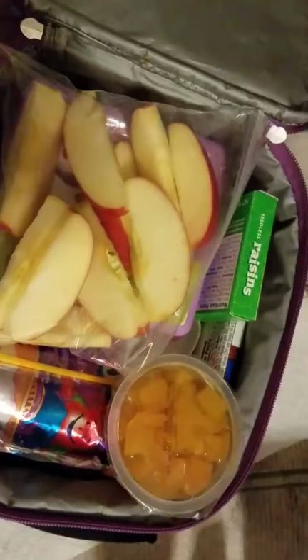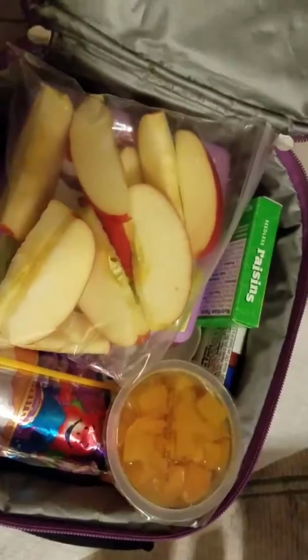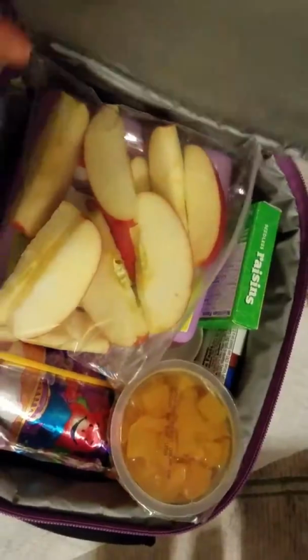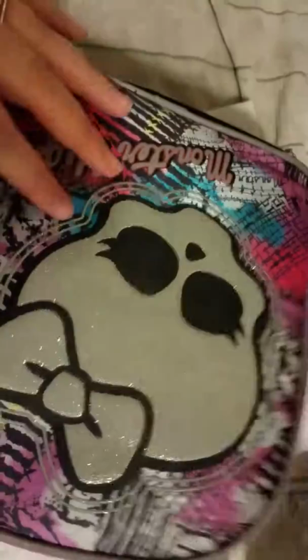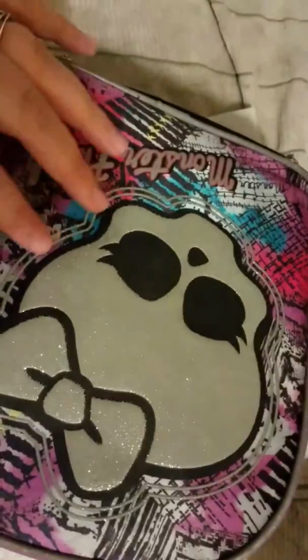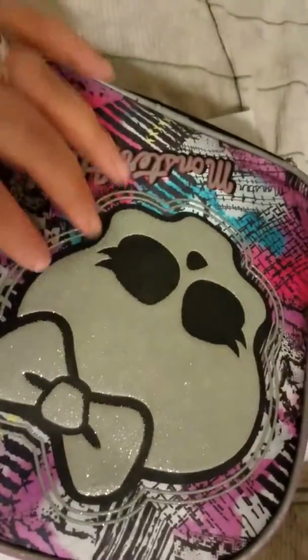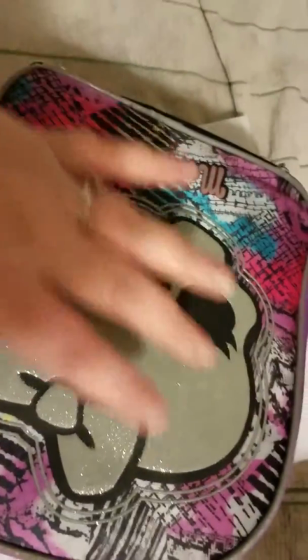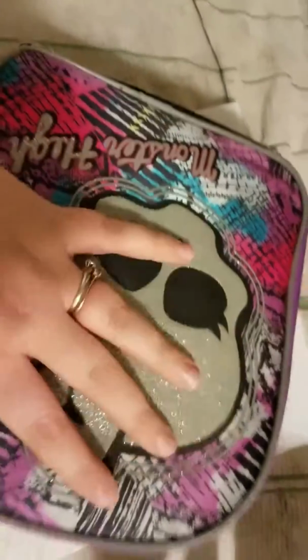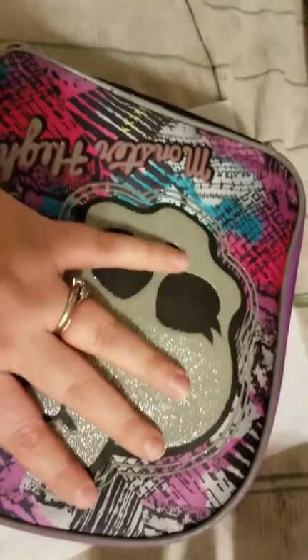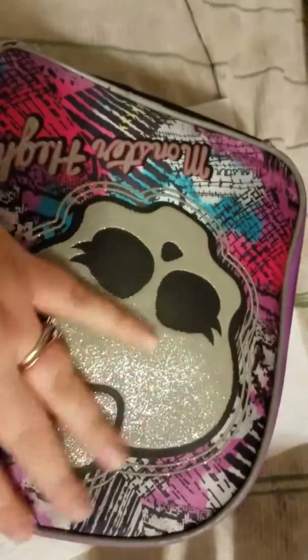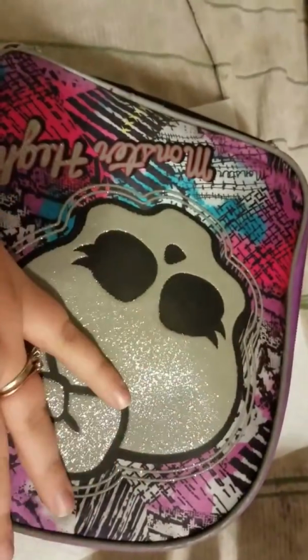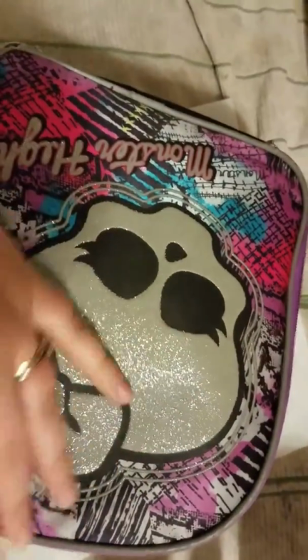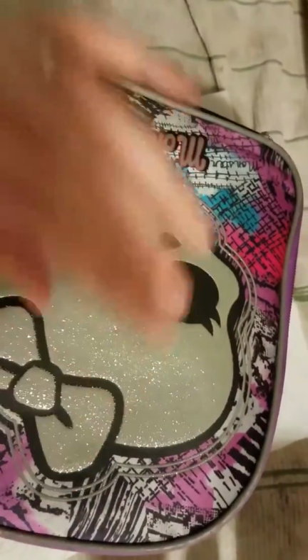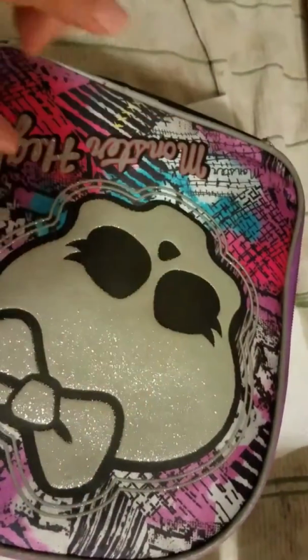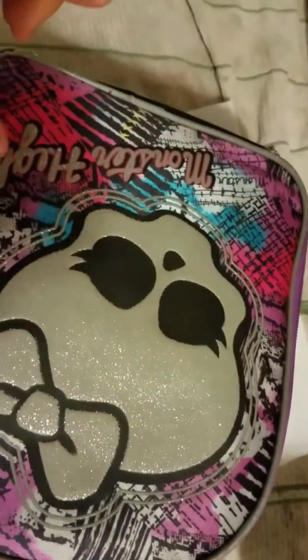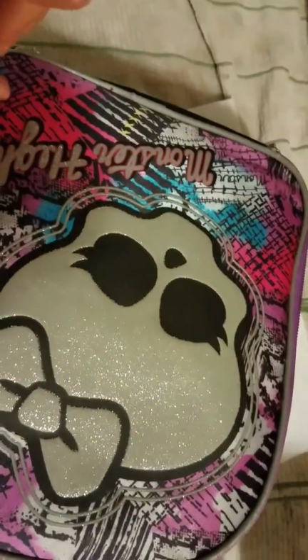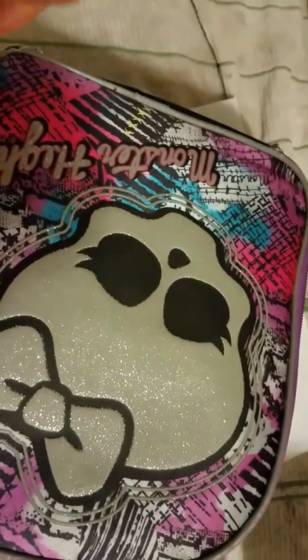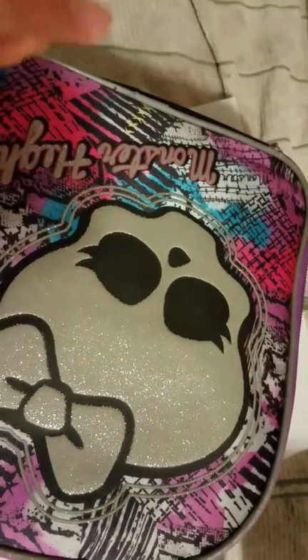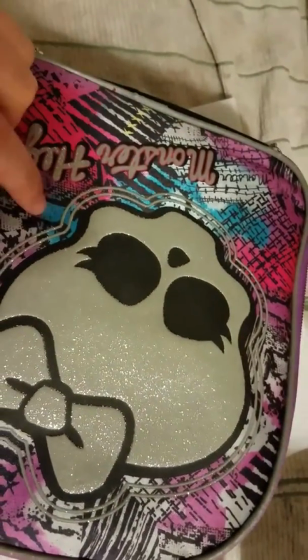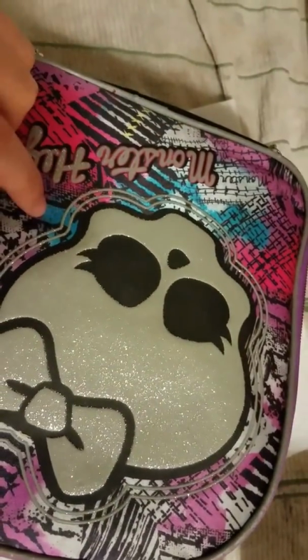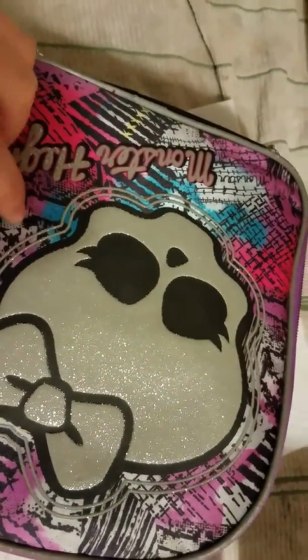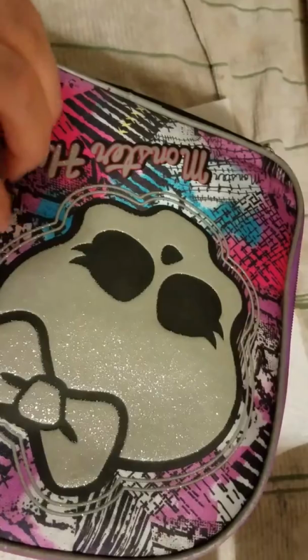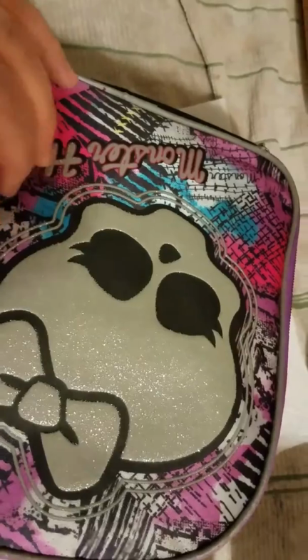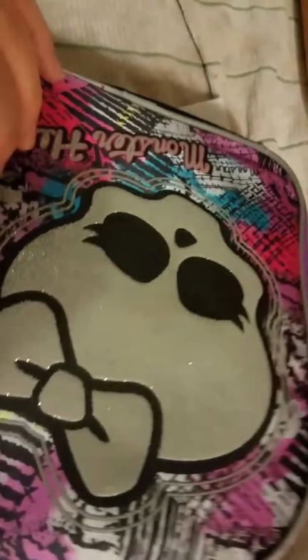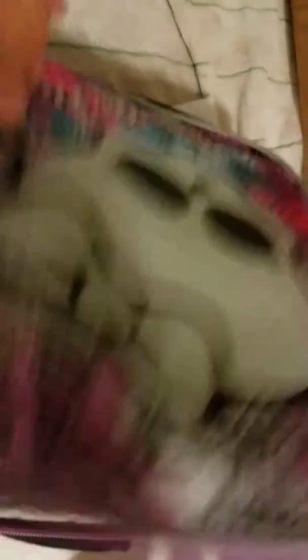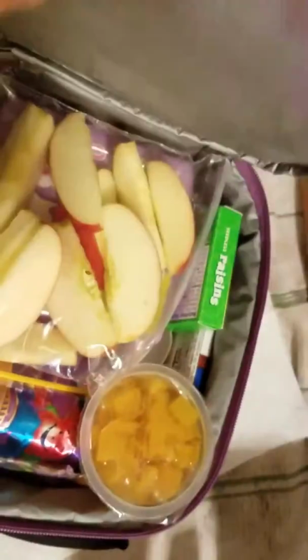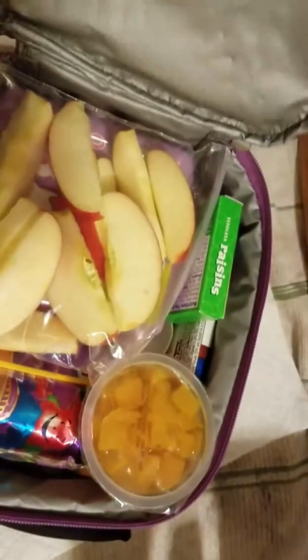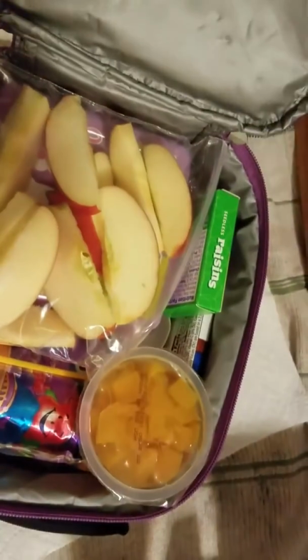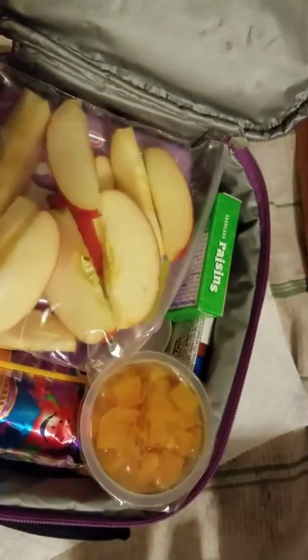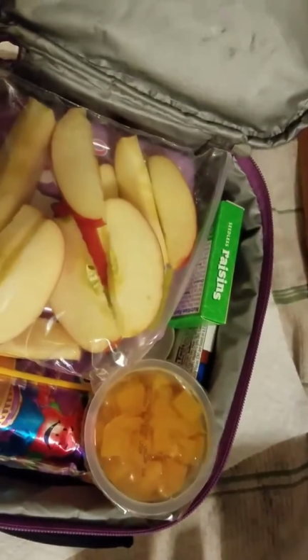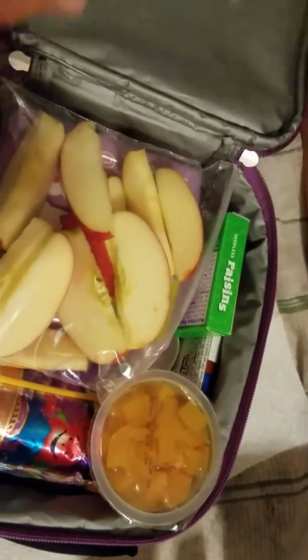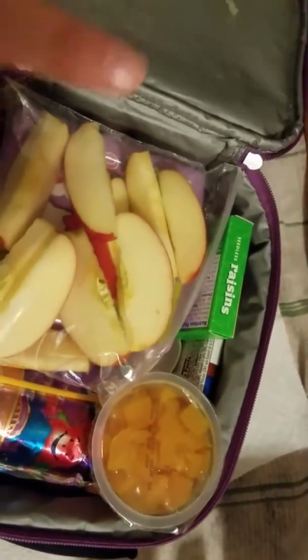Hi guys, it's Michelle. Welcome back to my channel. Today we are doing a nine-year-old's lunchbox and what she has in her lunchbox.